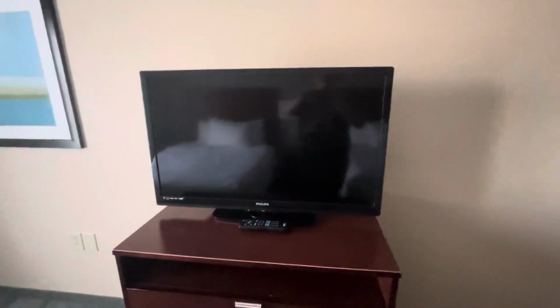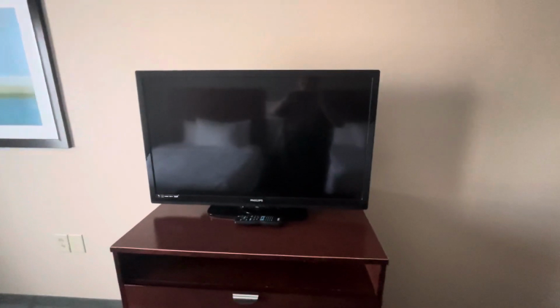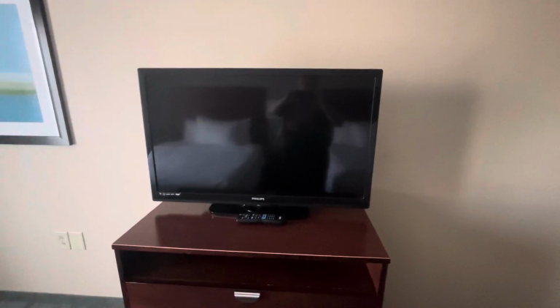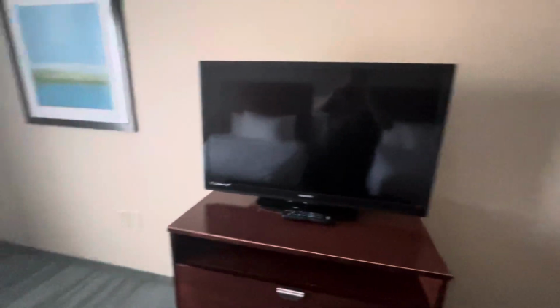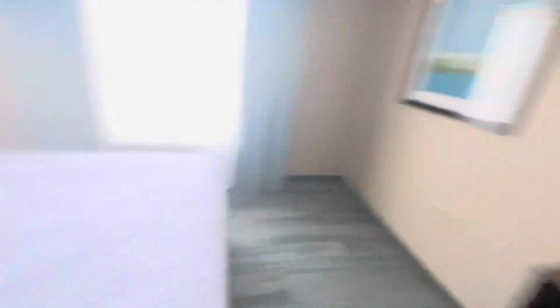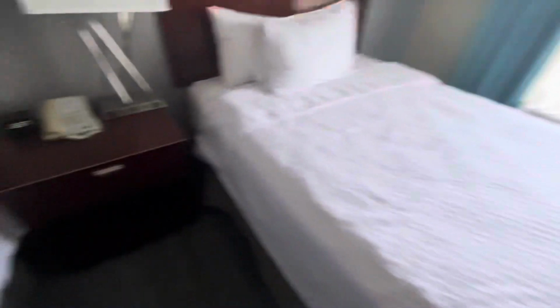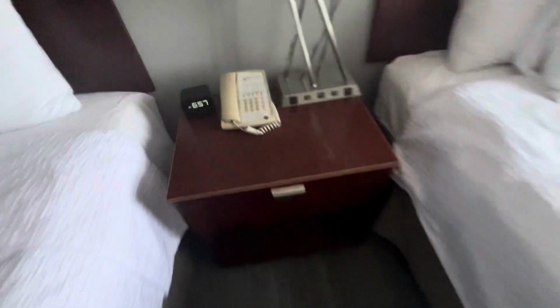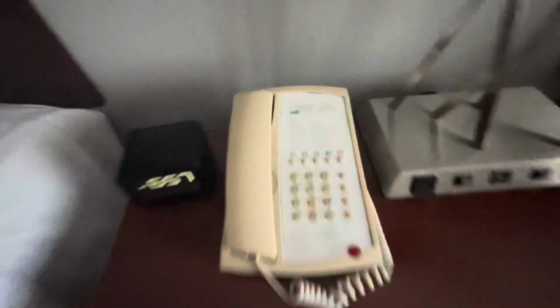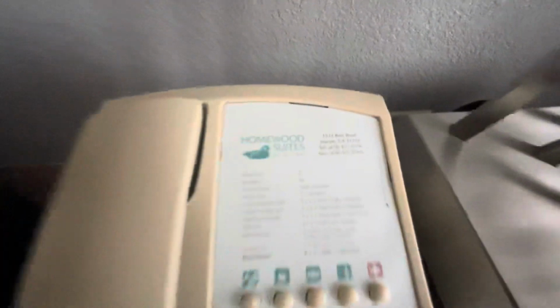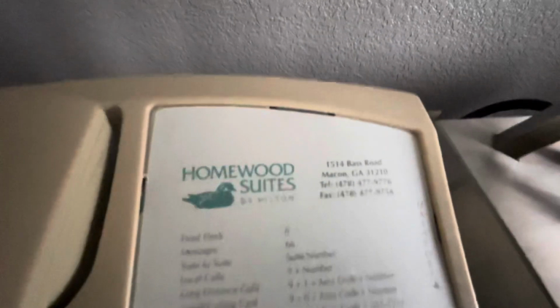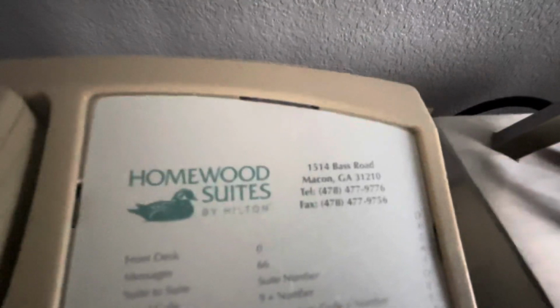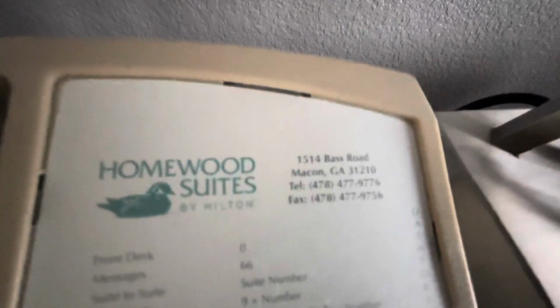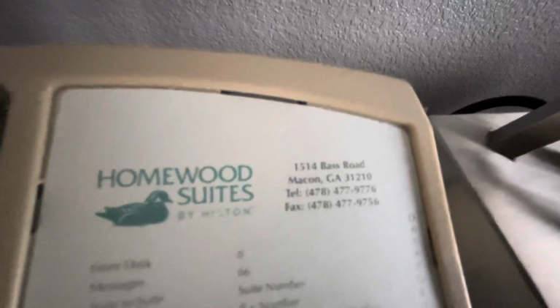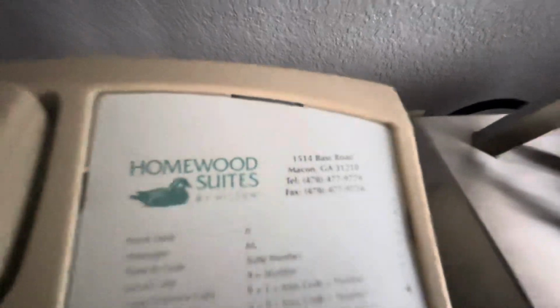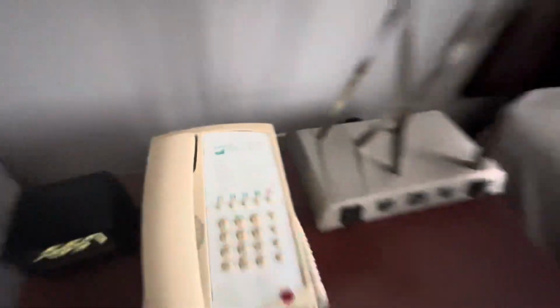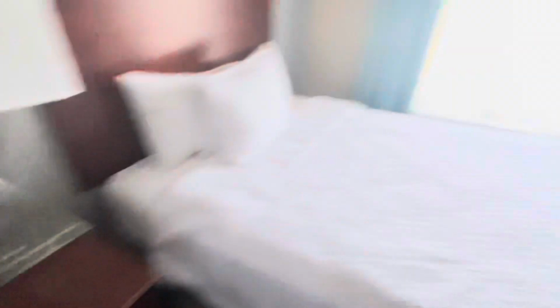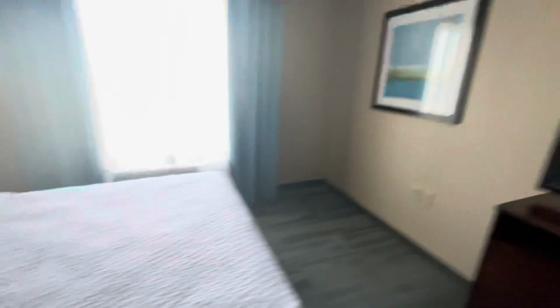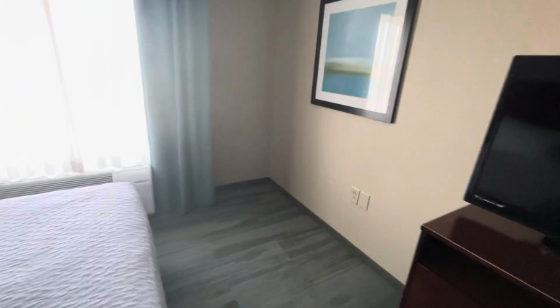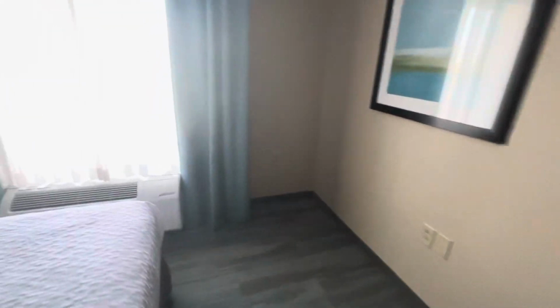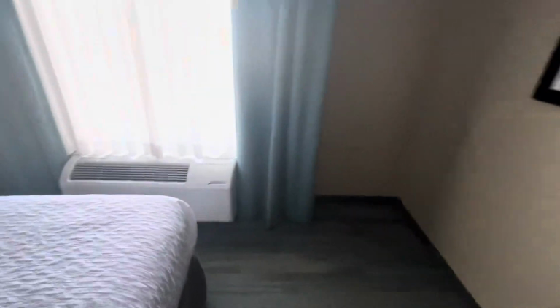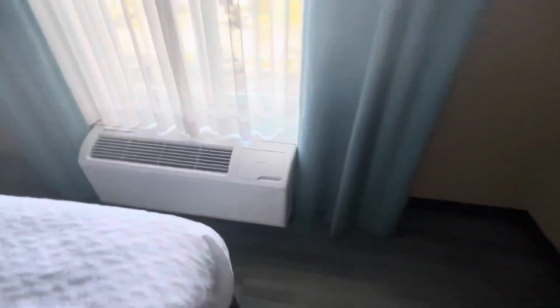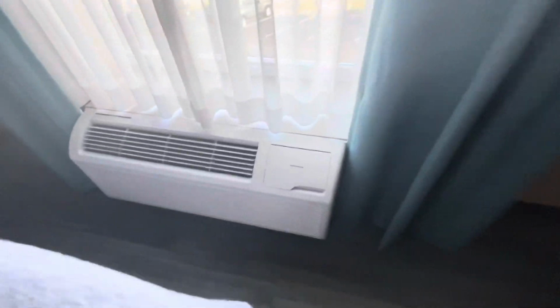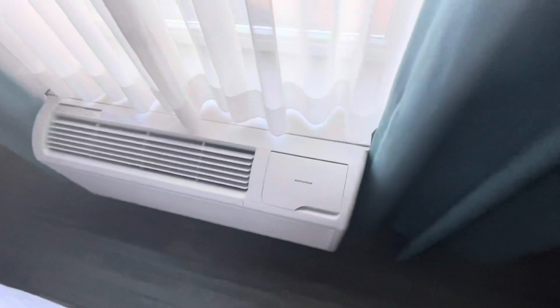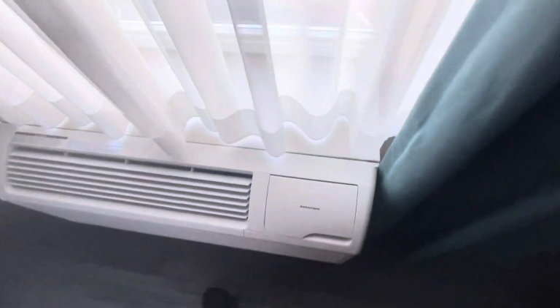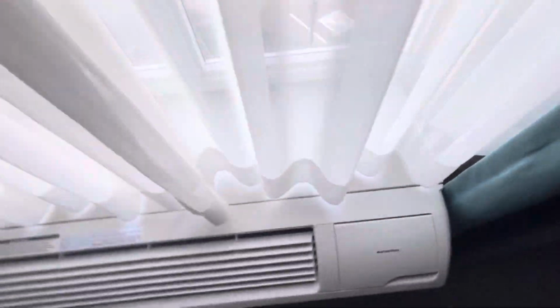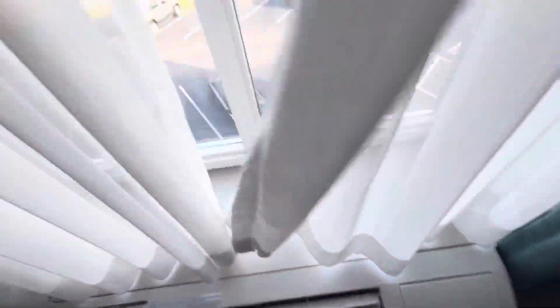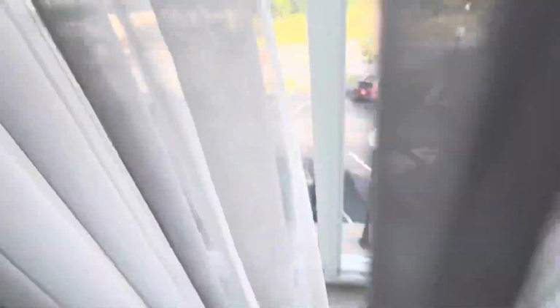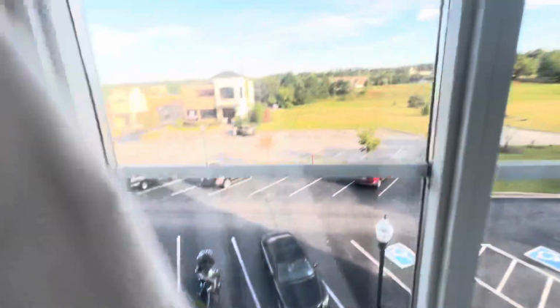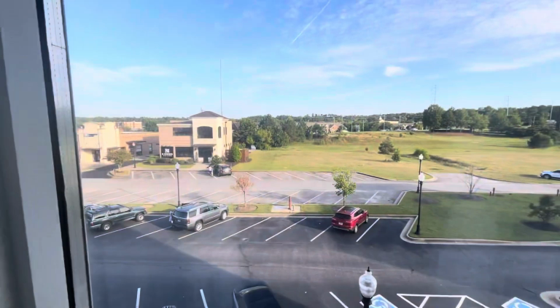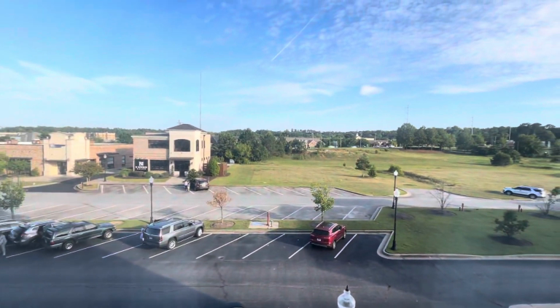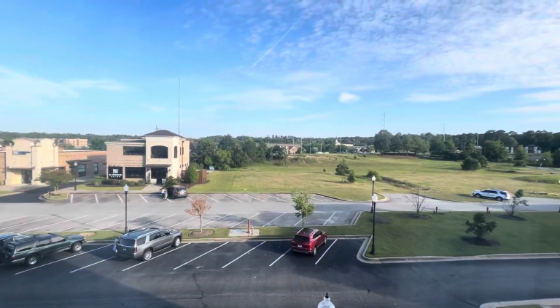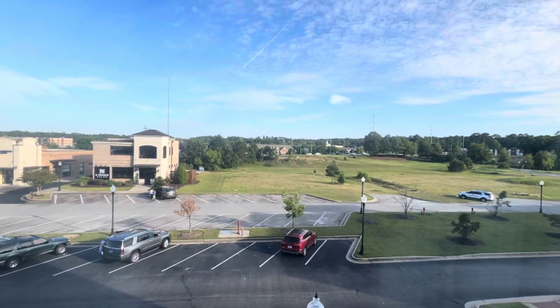There's a Philips flat screen TV. Here's the phone — pause if you want to read the information. There's a Distinction air conditioning unit and a view out the window.